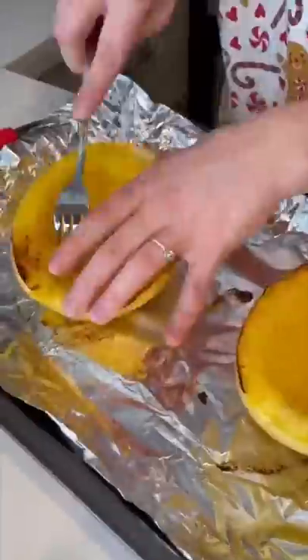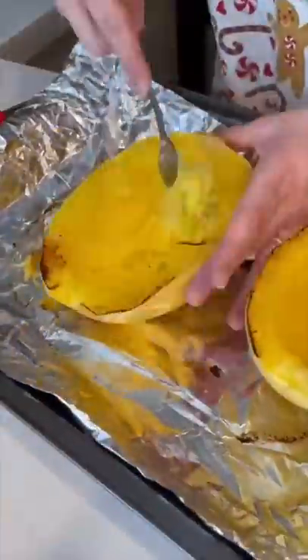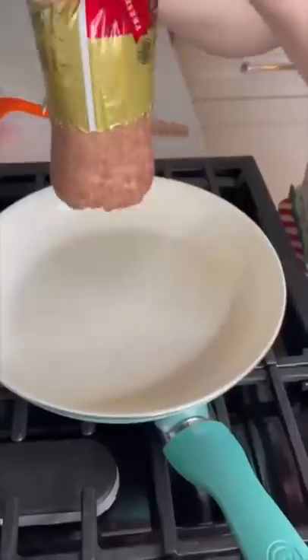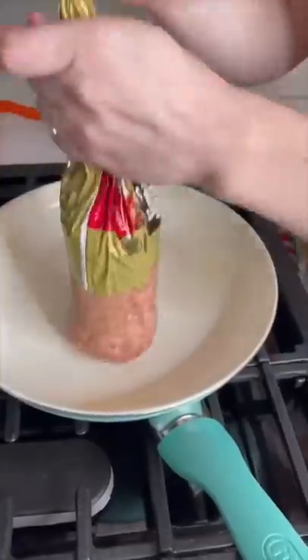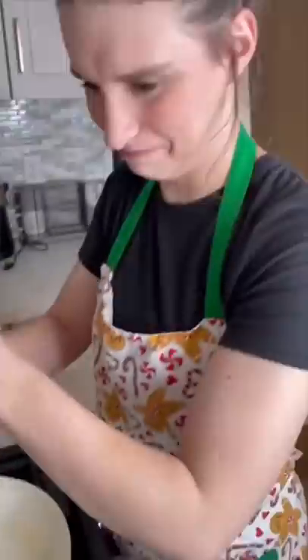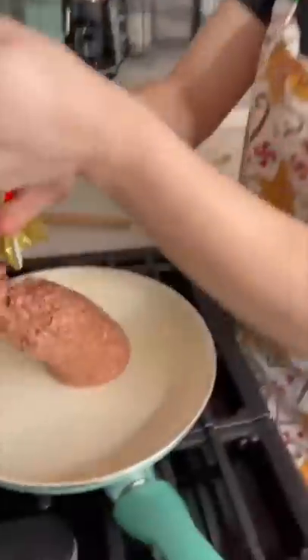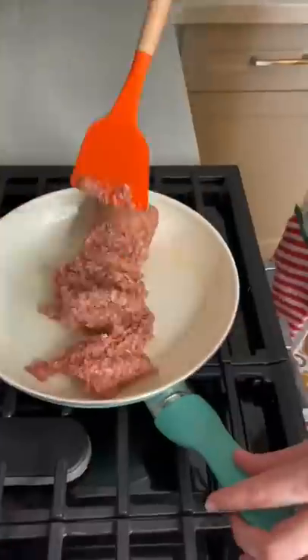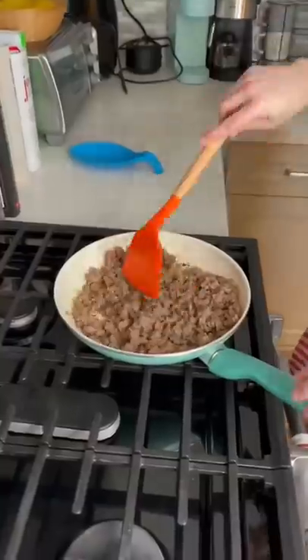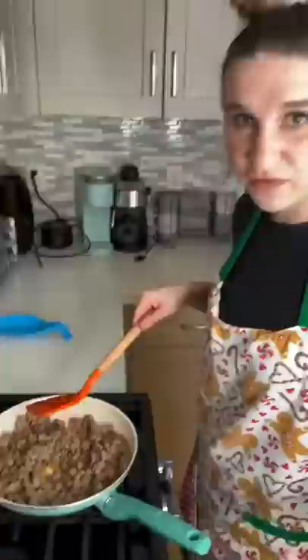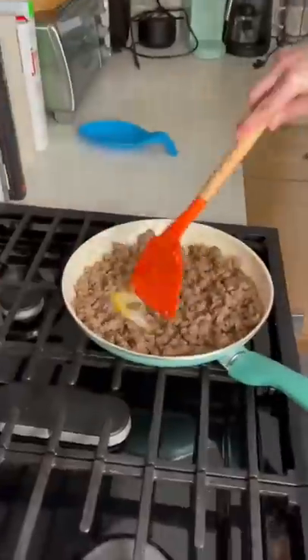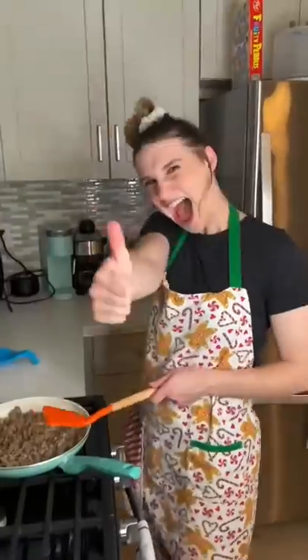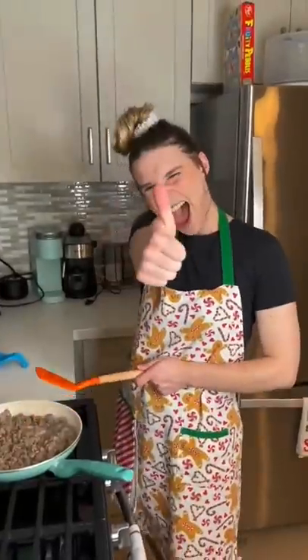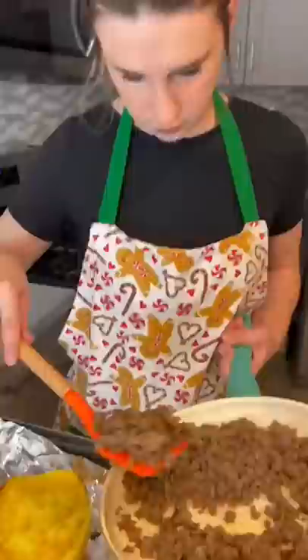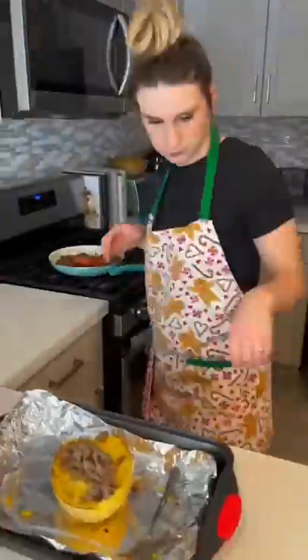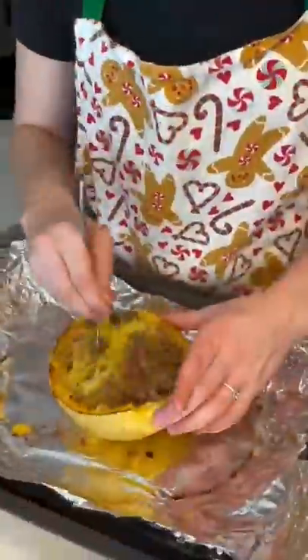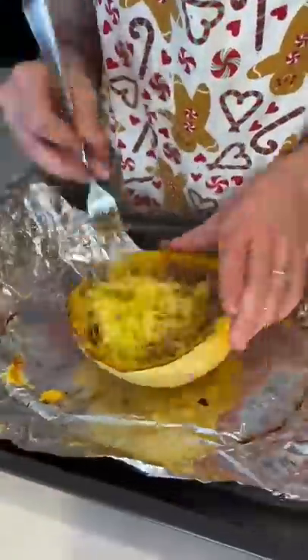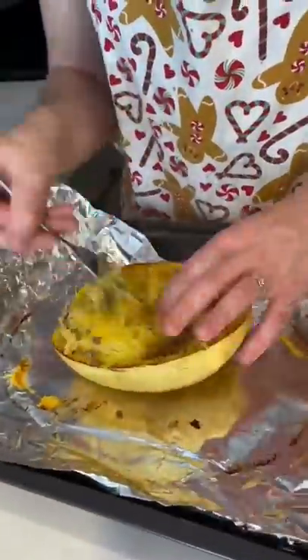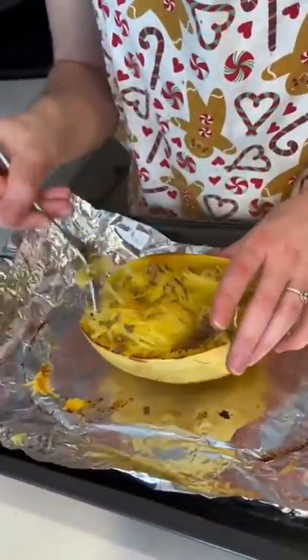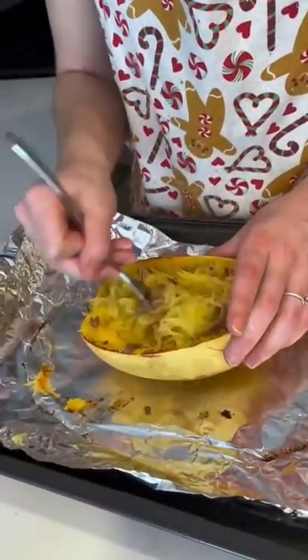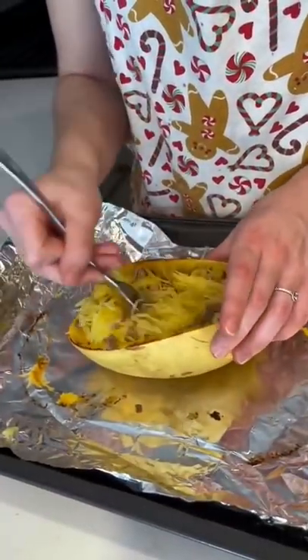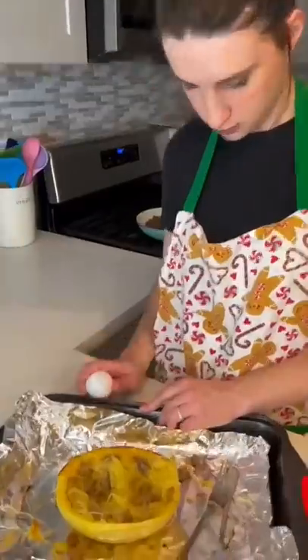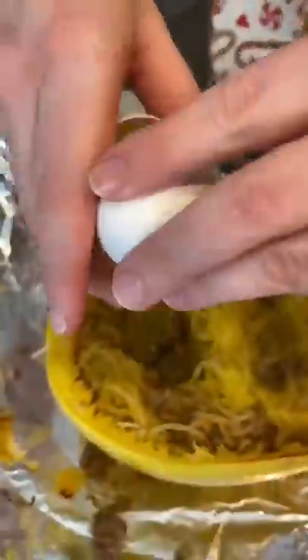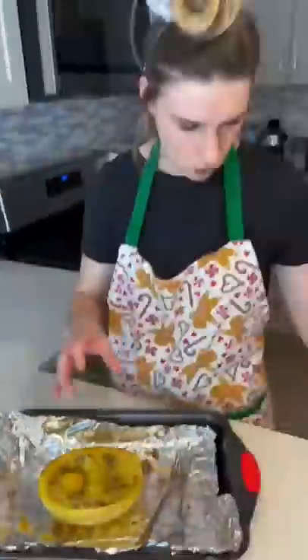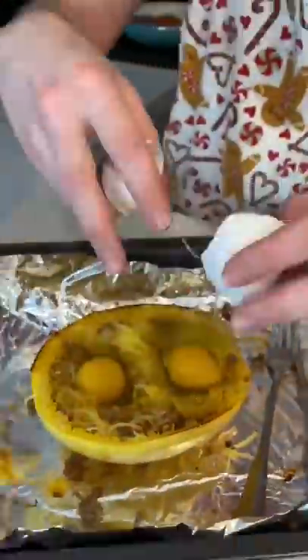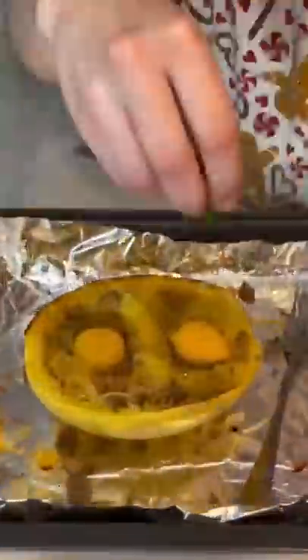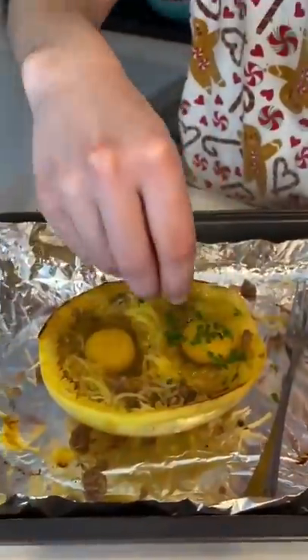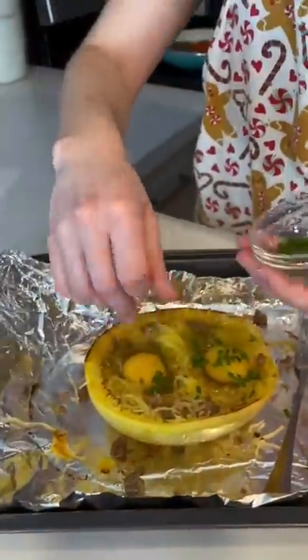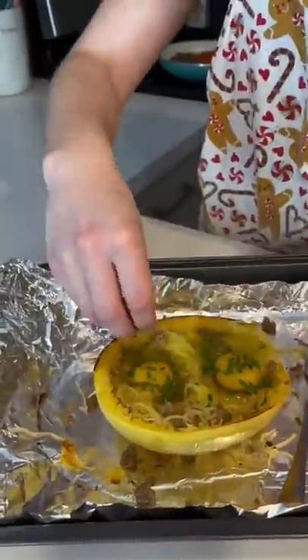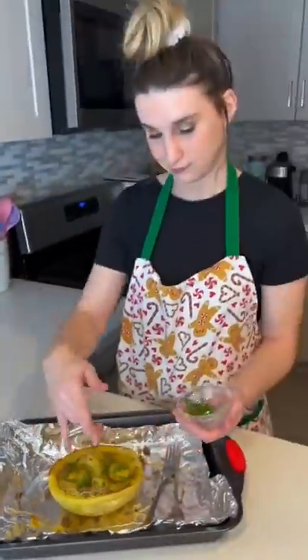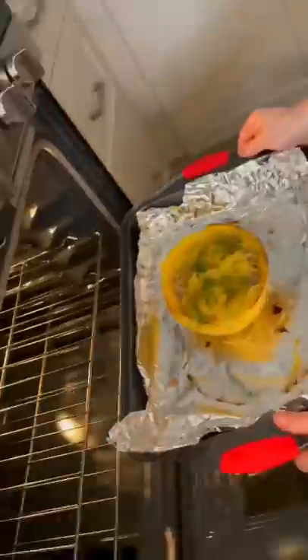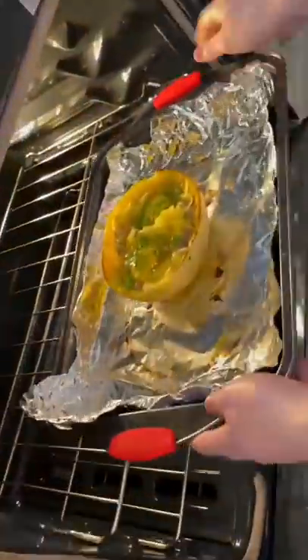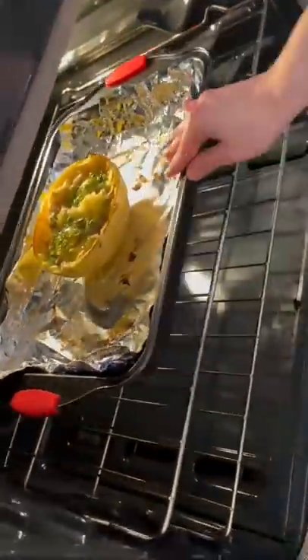Then I fluffed up the innards of my squash and started cooking my sausage. When the sausage was all cooked I added it to my spaghetti squash and made two boats for the eggs. I sprinkled my chopped chives on top of my squash and put them in the oven.